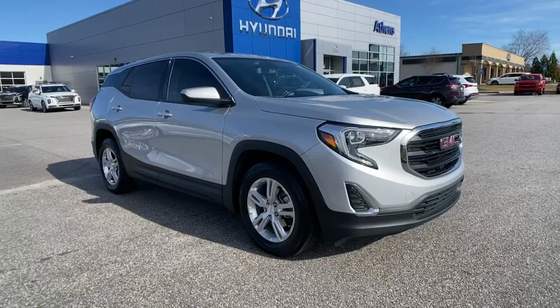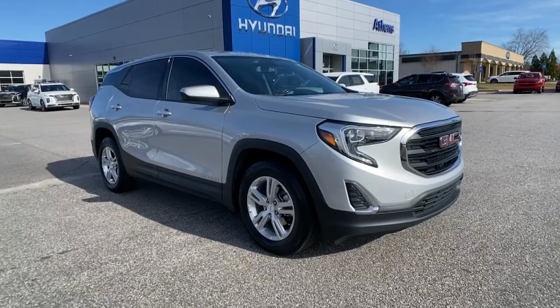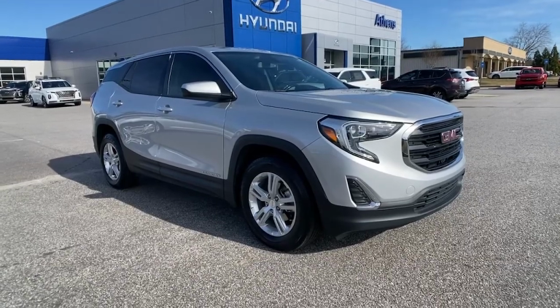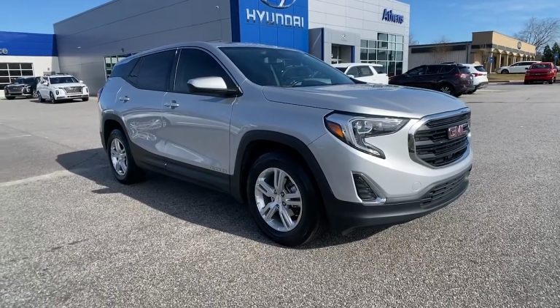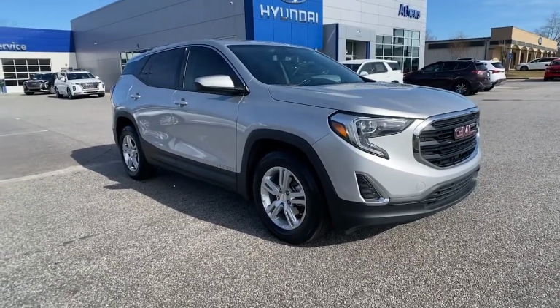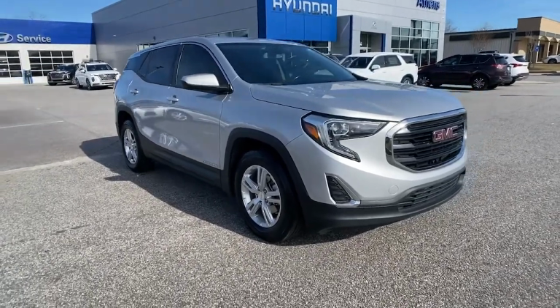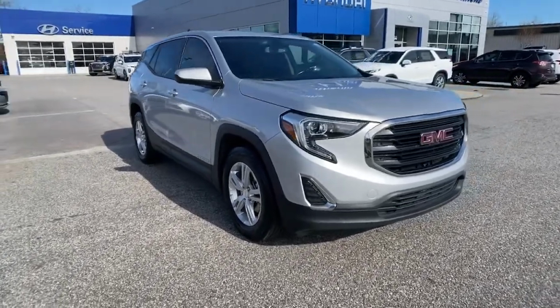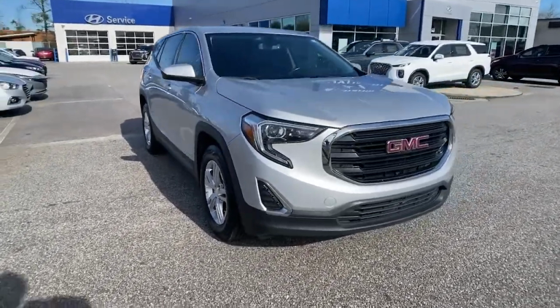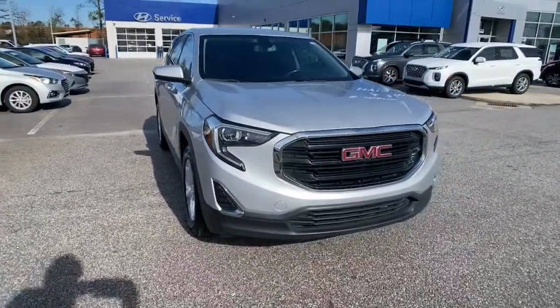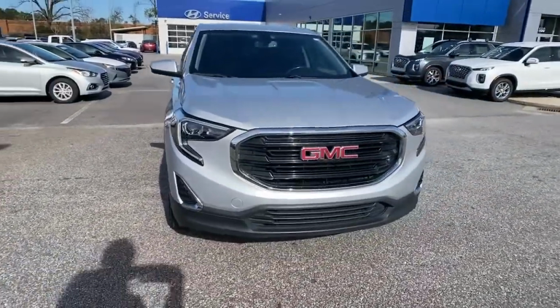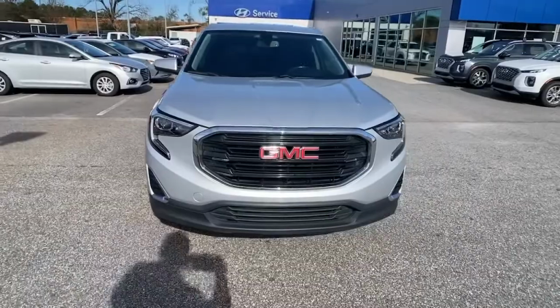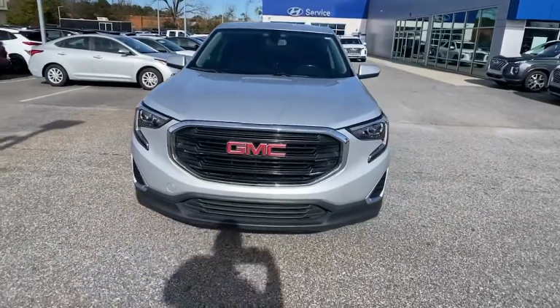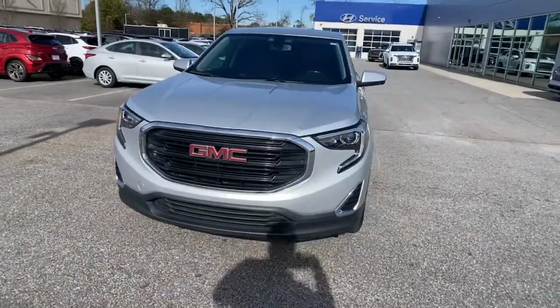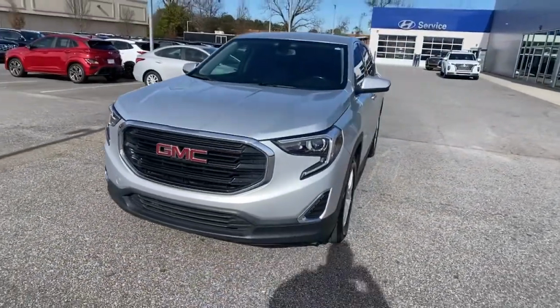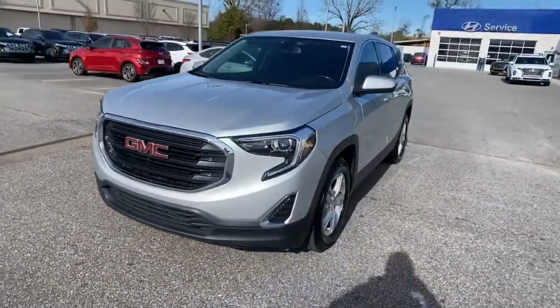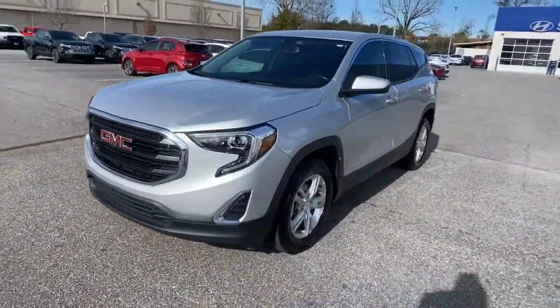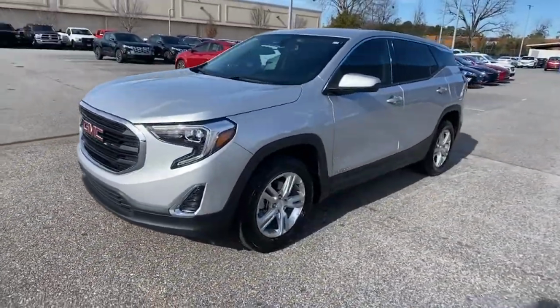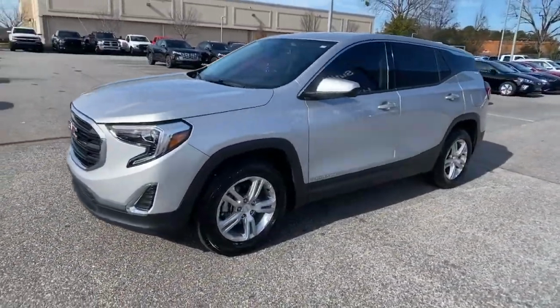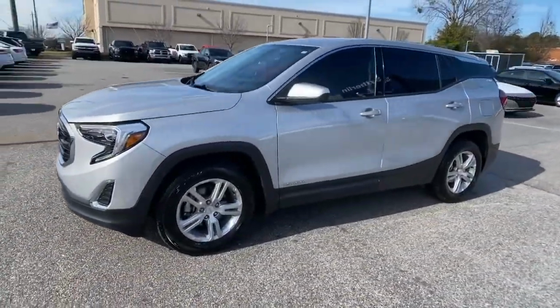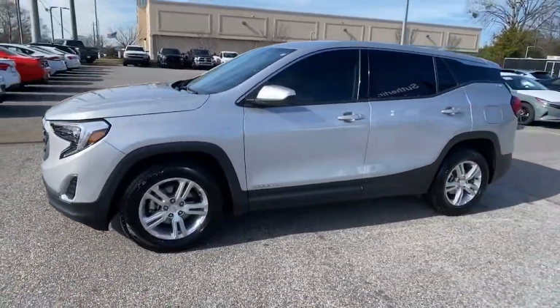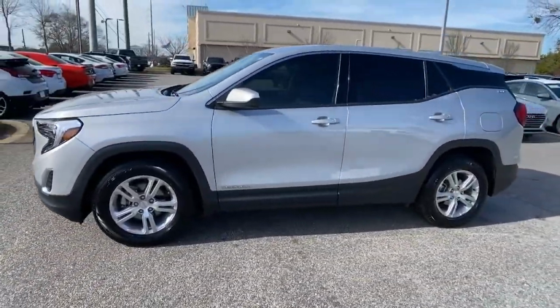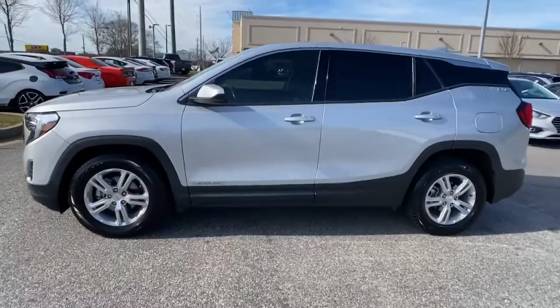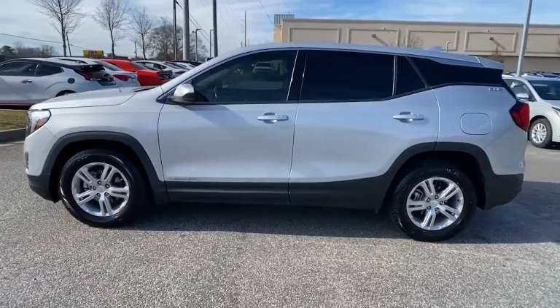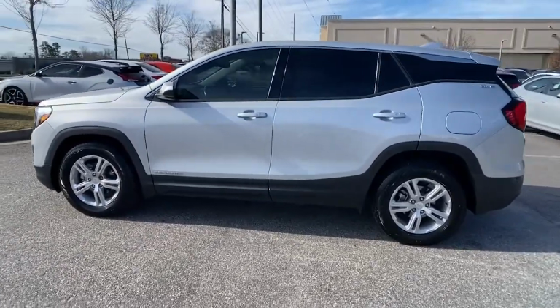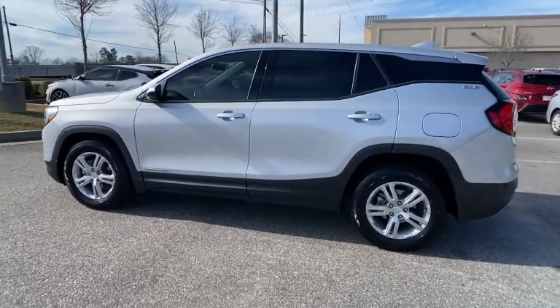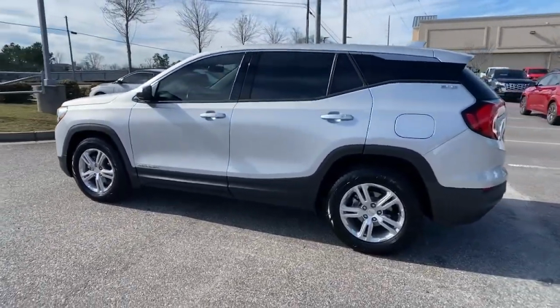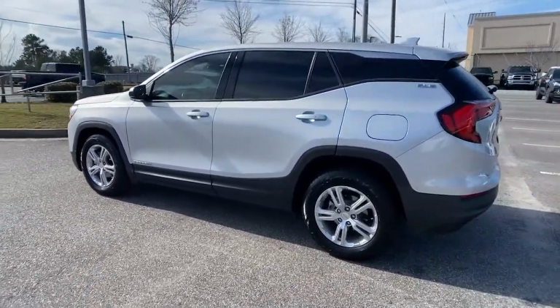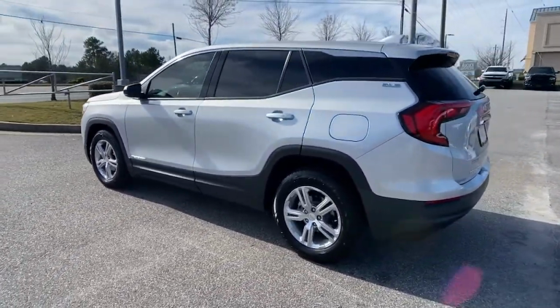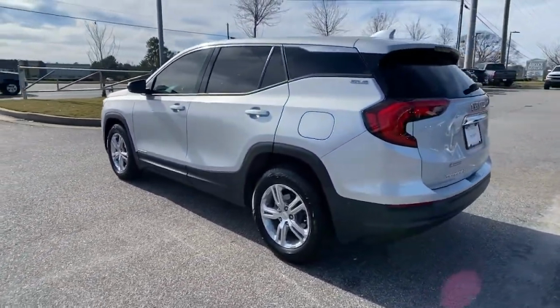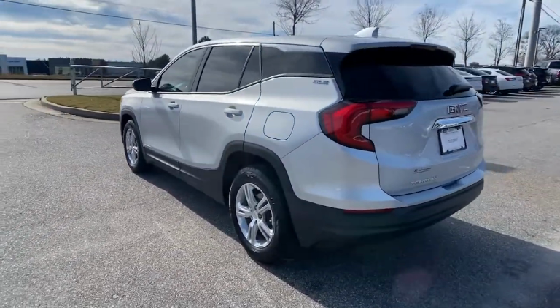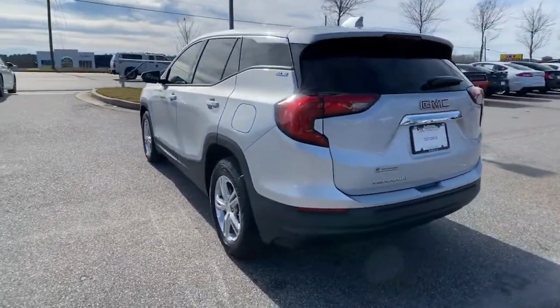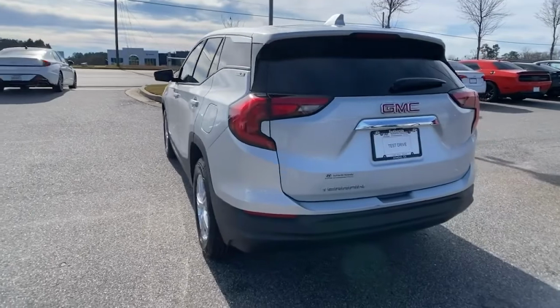You will be amazed by this 2018 GMC Terrain. With less than 70,000 miles on the odometer, this vehicle stands out from the rest. Prepare to take your driving pleasure to new heights and enjoy the best of modern efficiency and style.